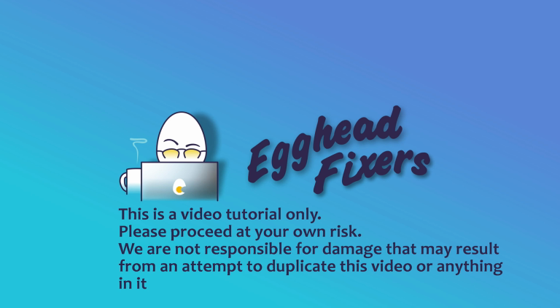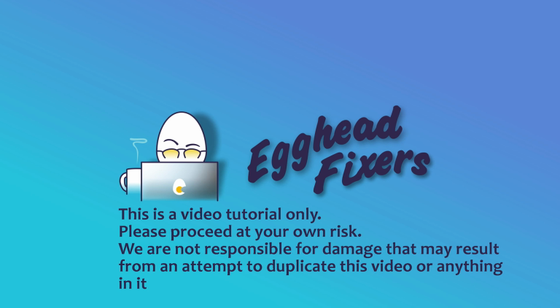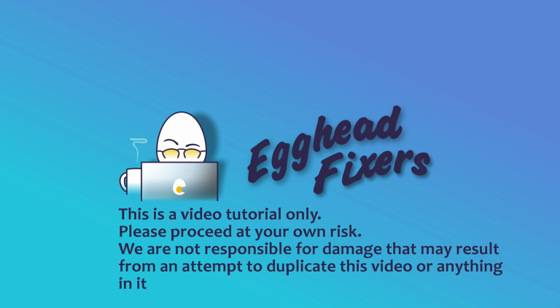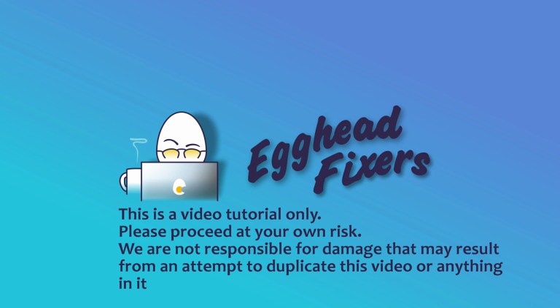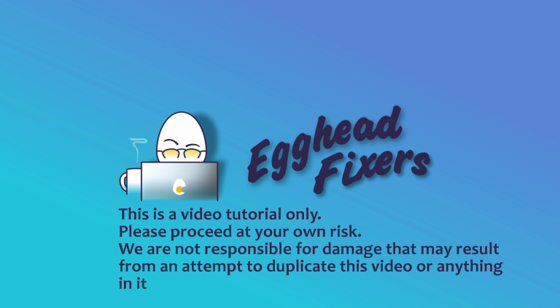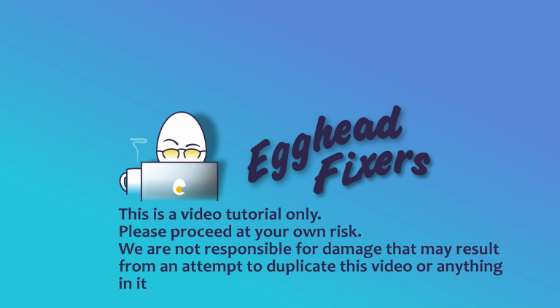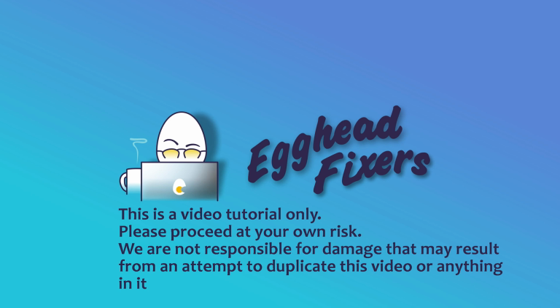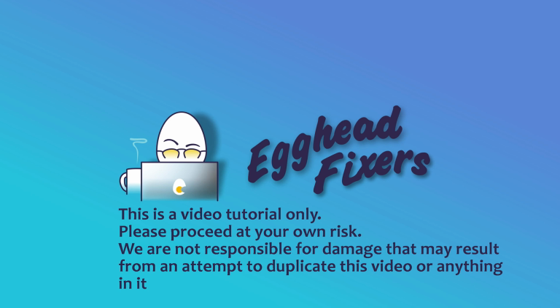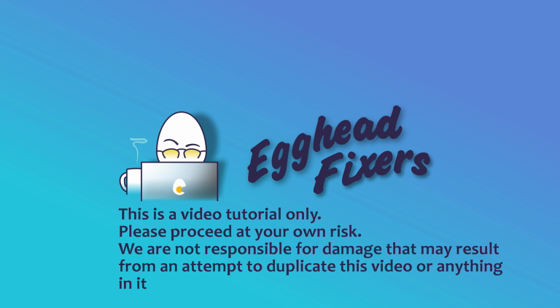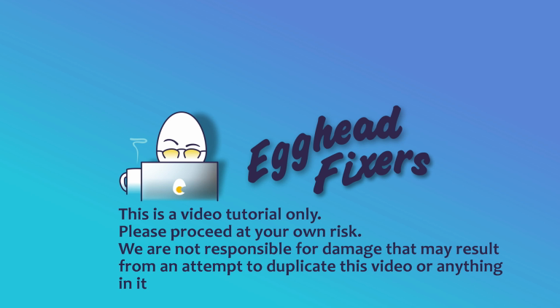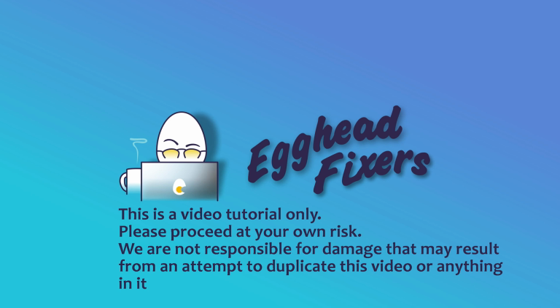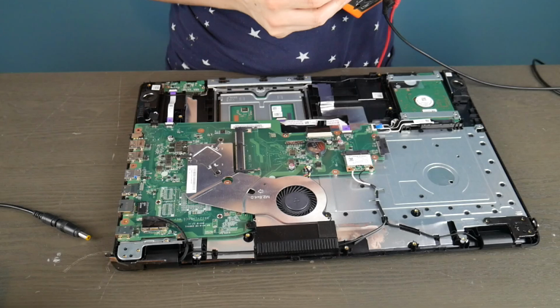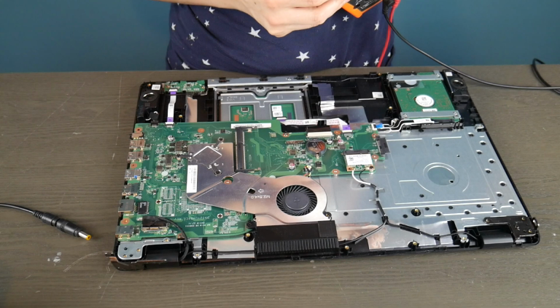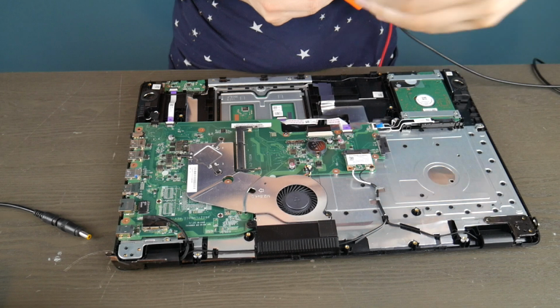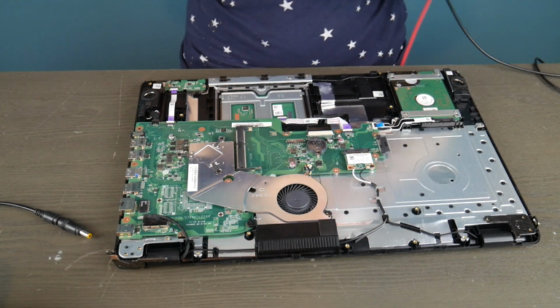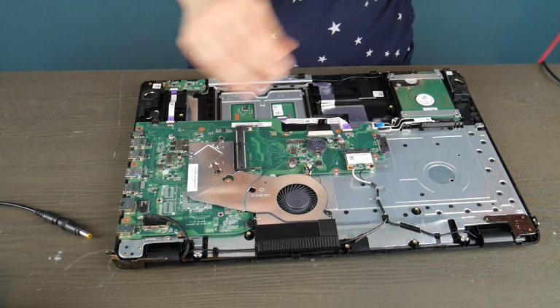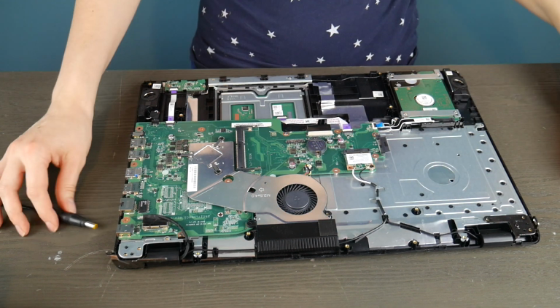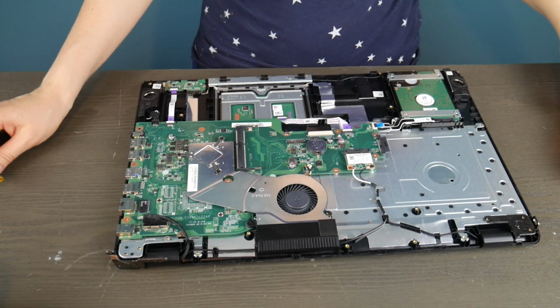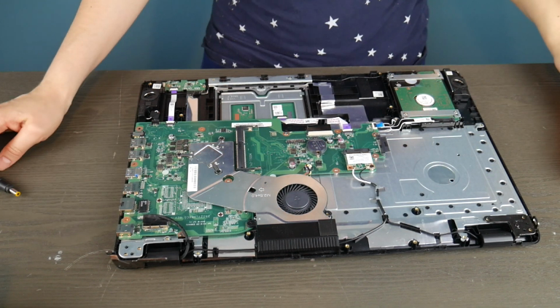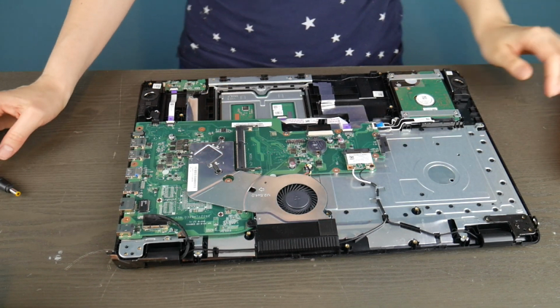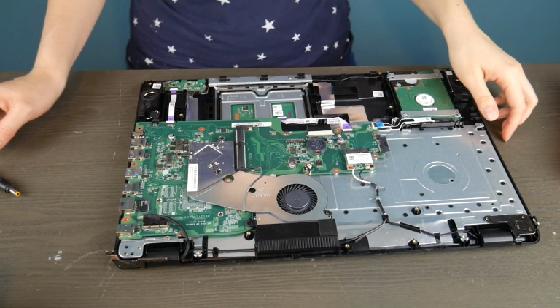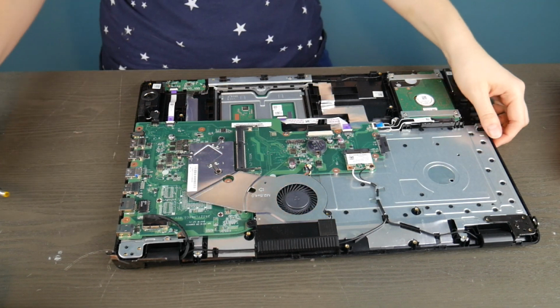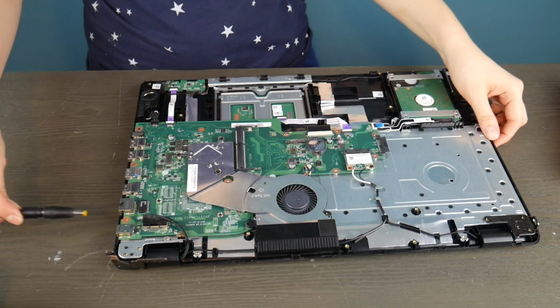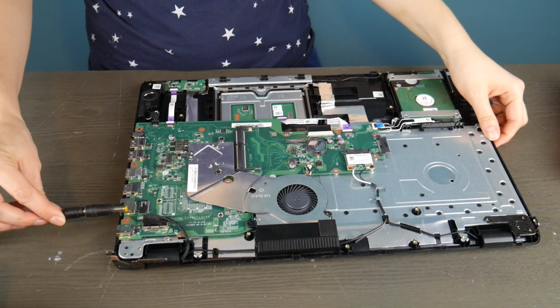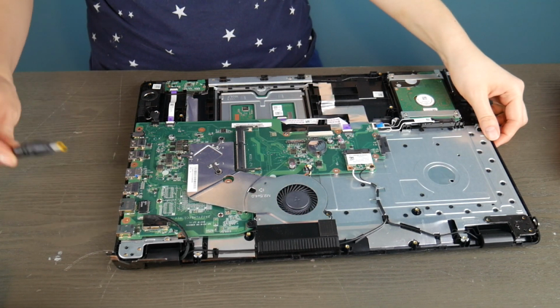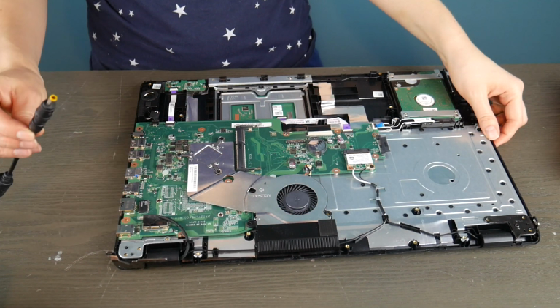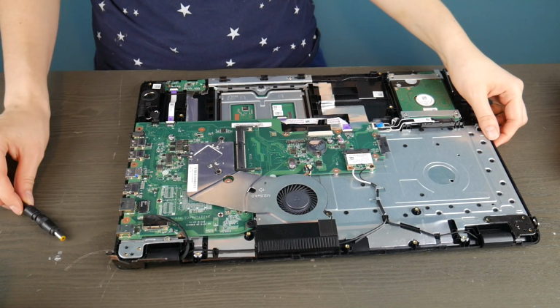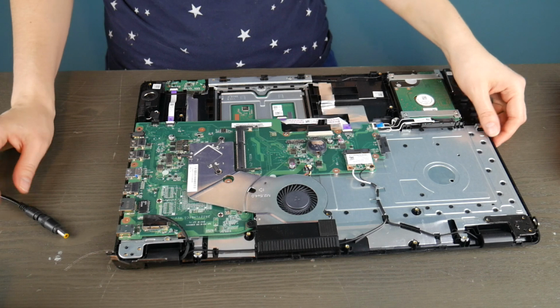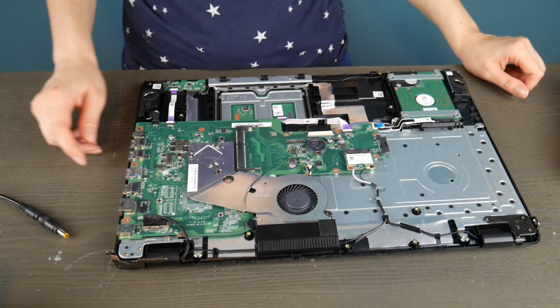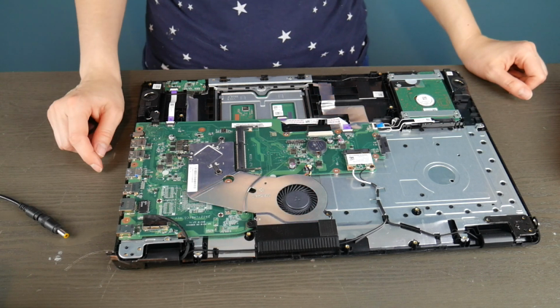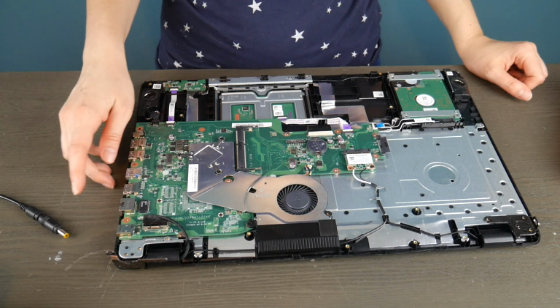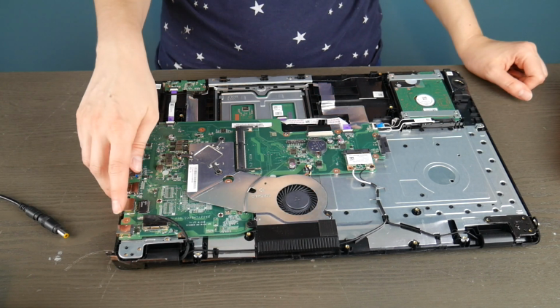My fellow eggheads, this is Liz. I'm a certified technician and today we're going to be discussing how to test your power jack on your ASUS computer. We're going to show you the two most common kinds of power jacks. We're going to use a couple different brands' computers, but they're very standardized.